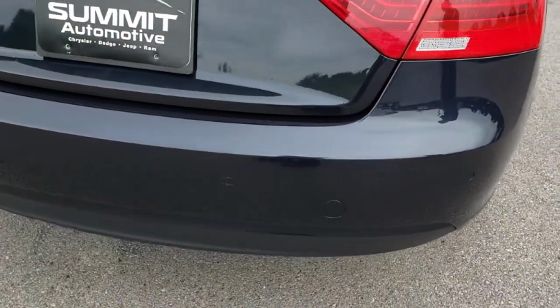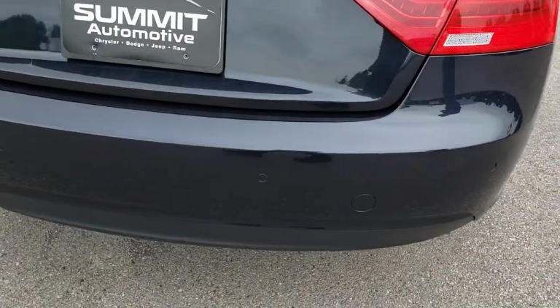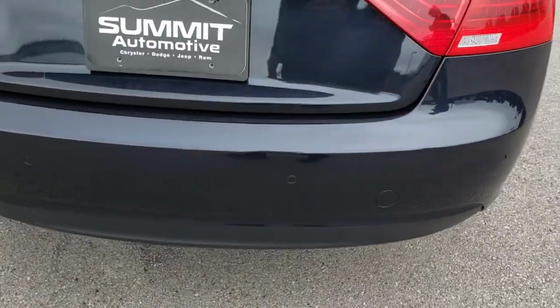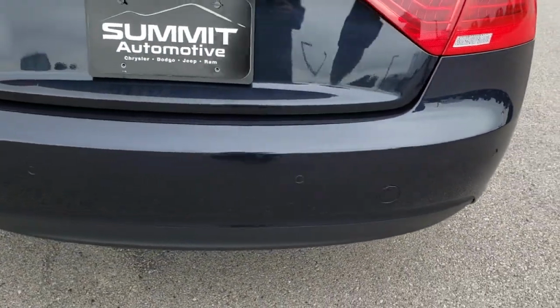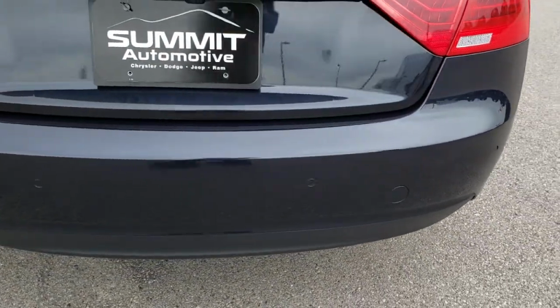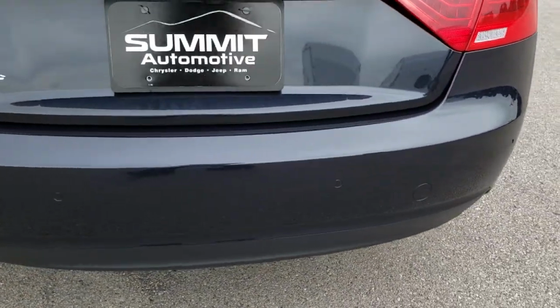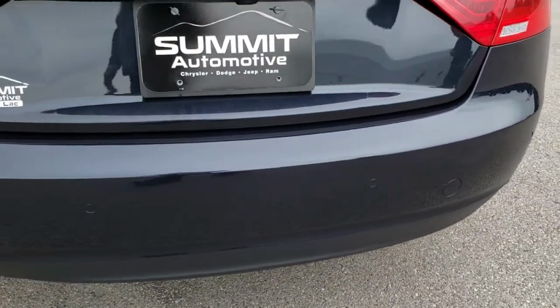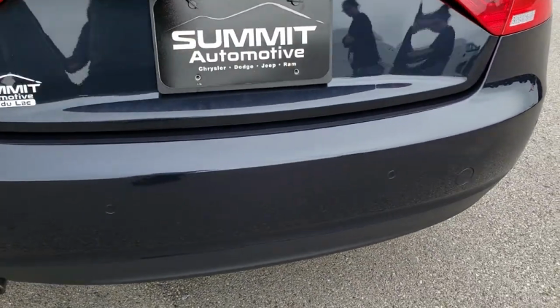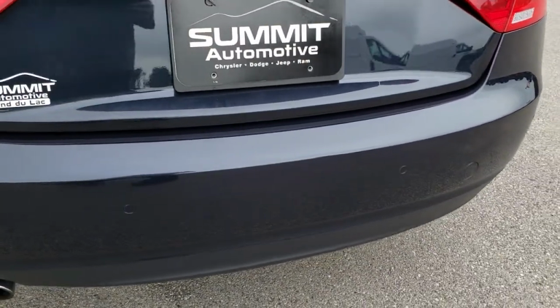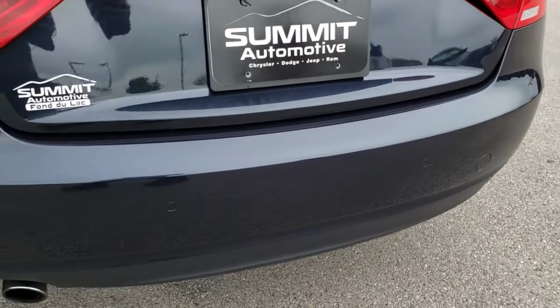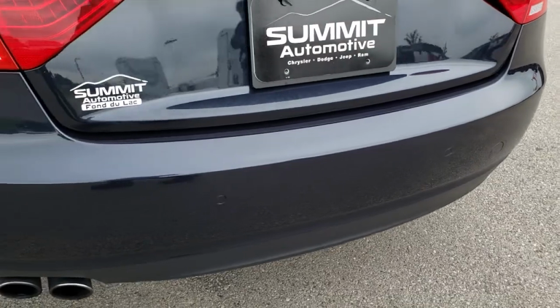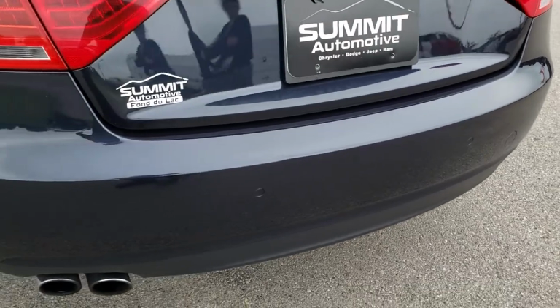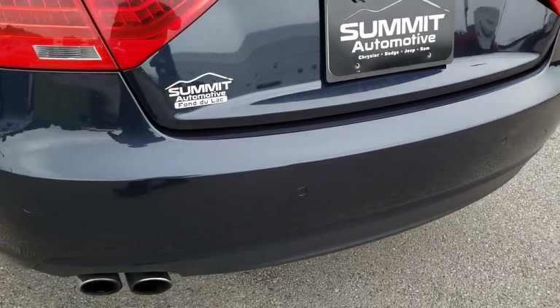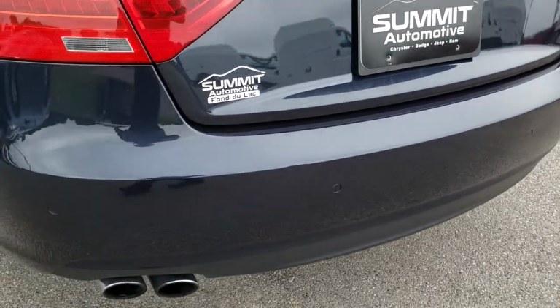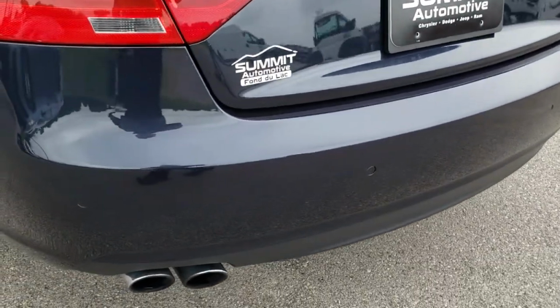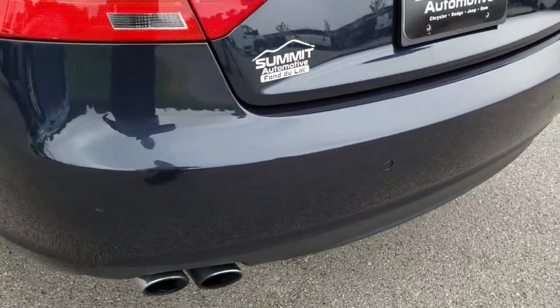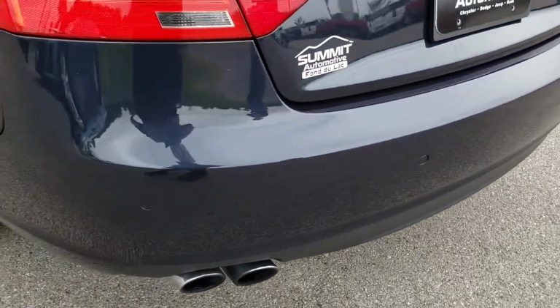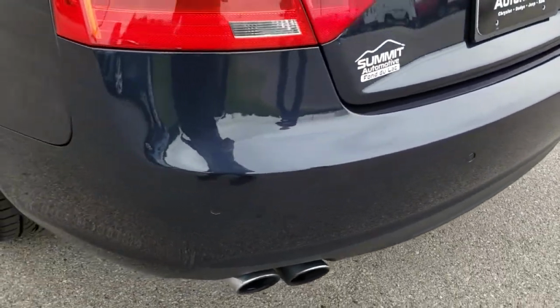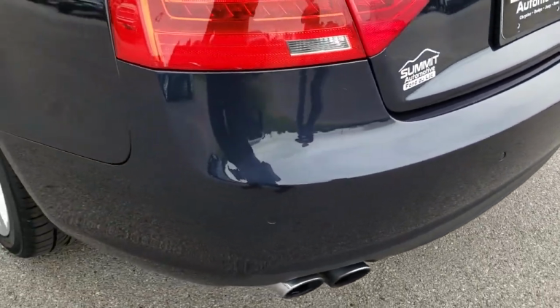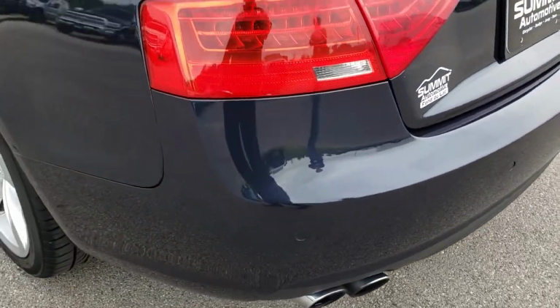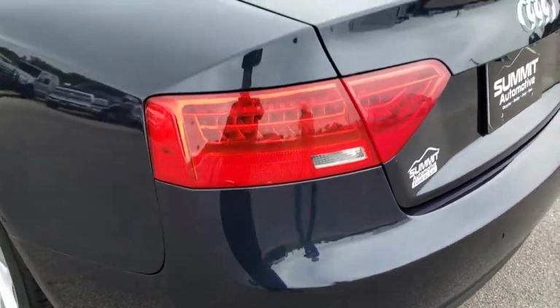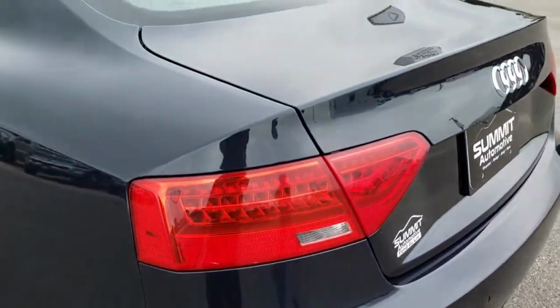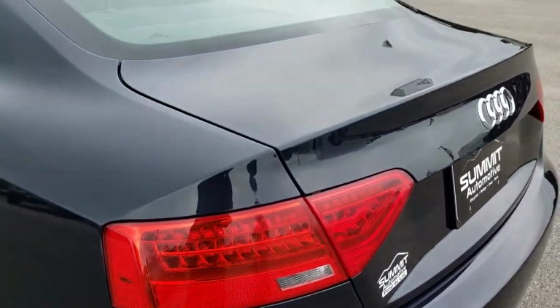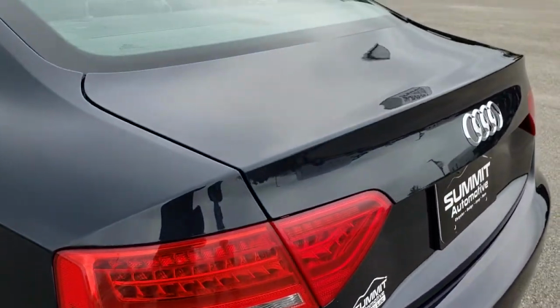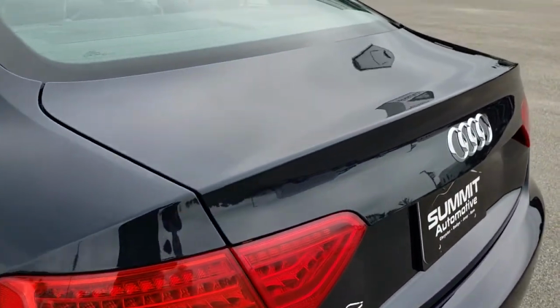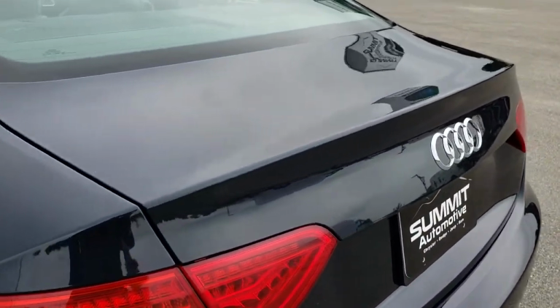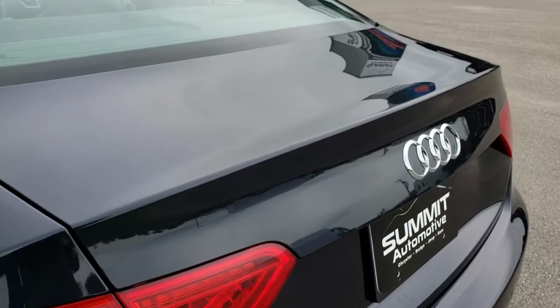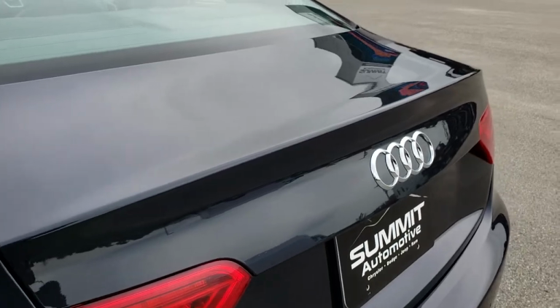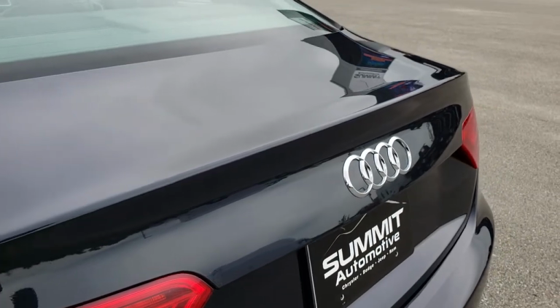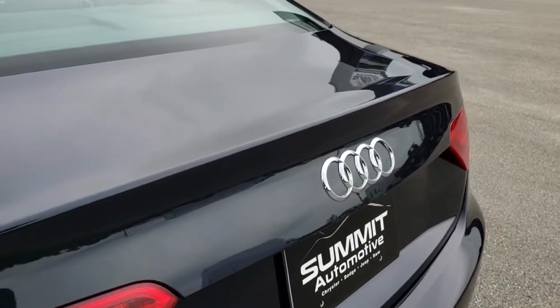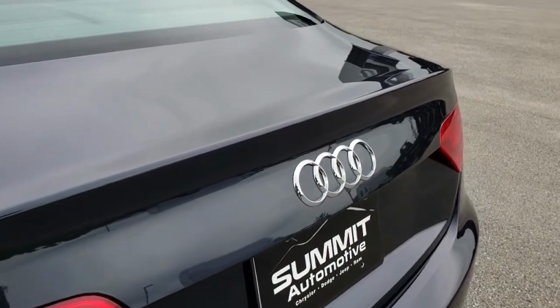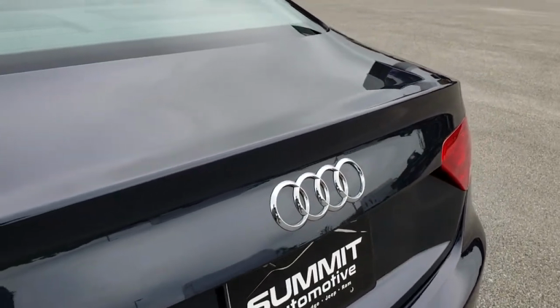It does have backup sensors, backup camera, and chrome tip dual exhaust. No dents or dings in the deck lid.